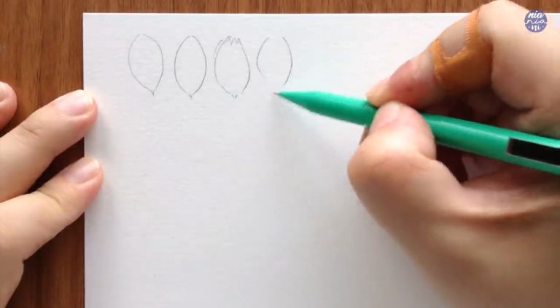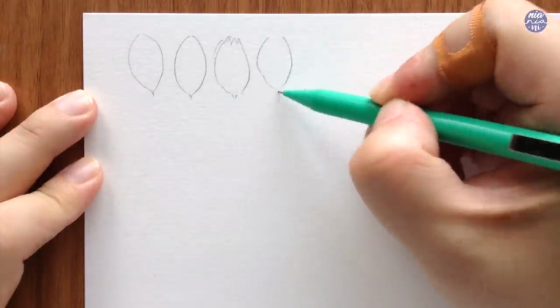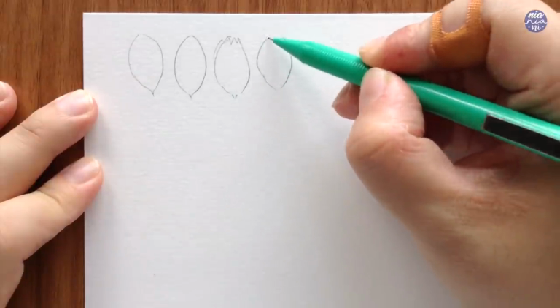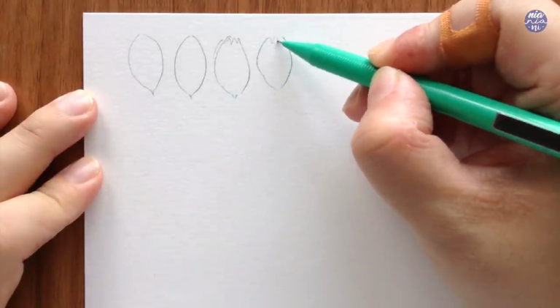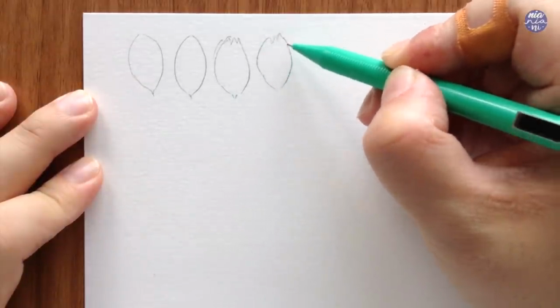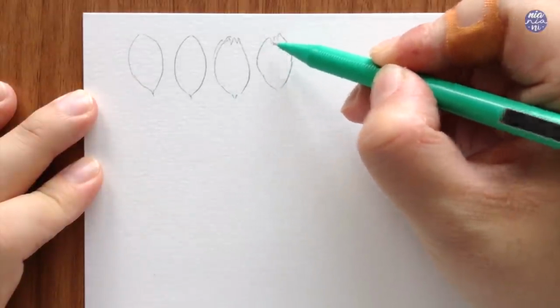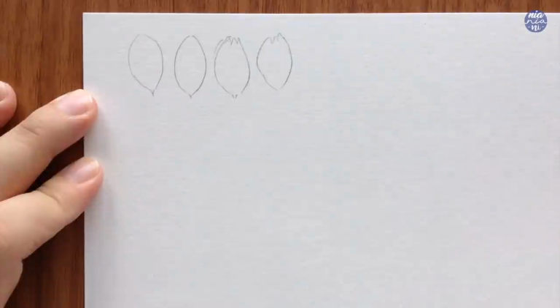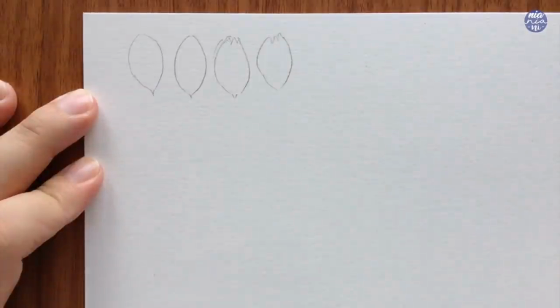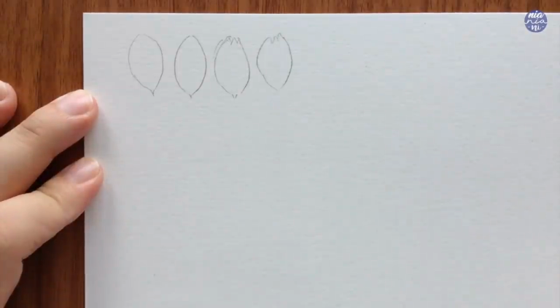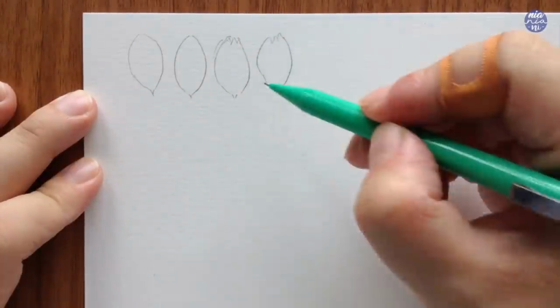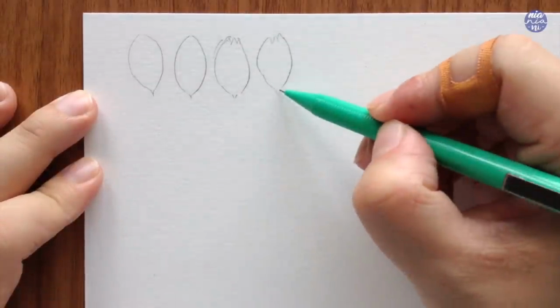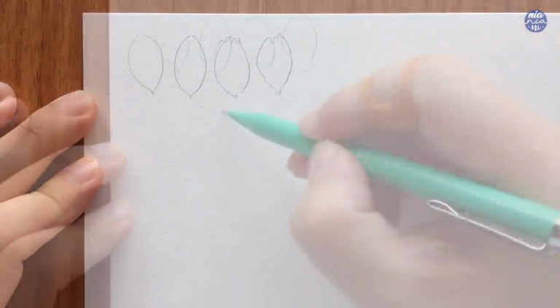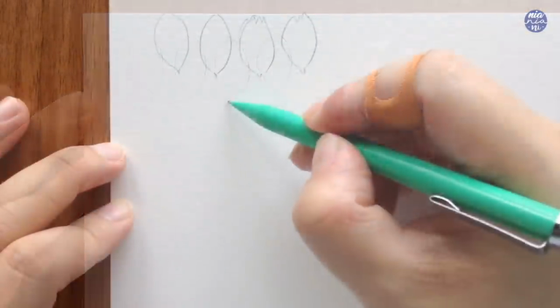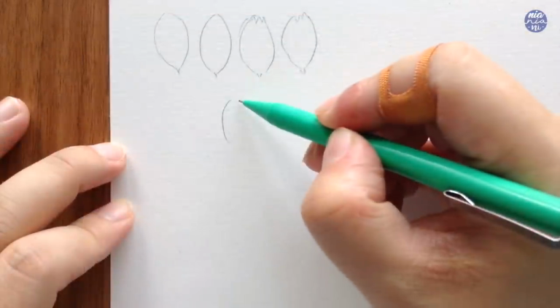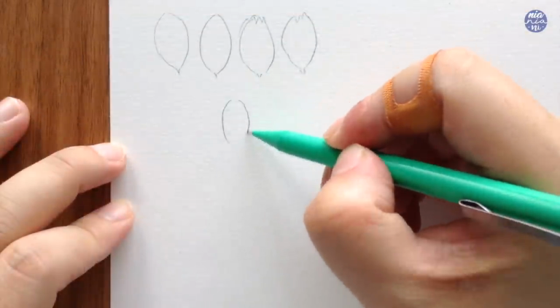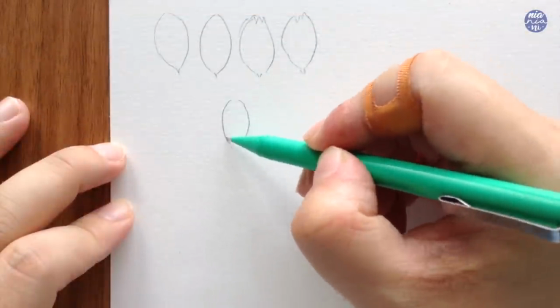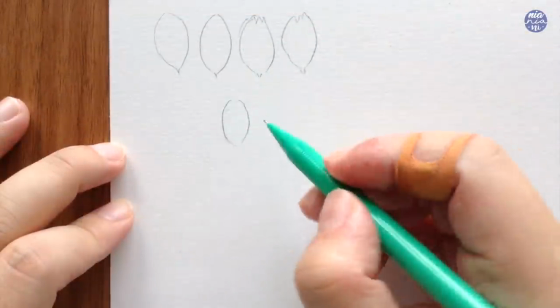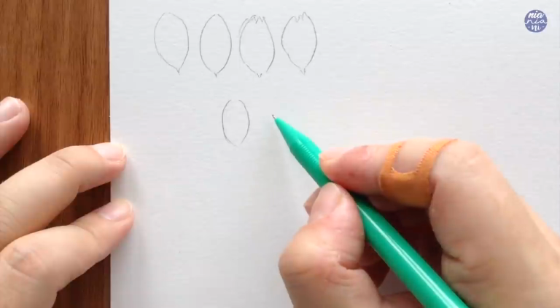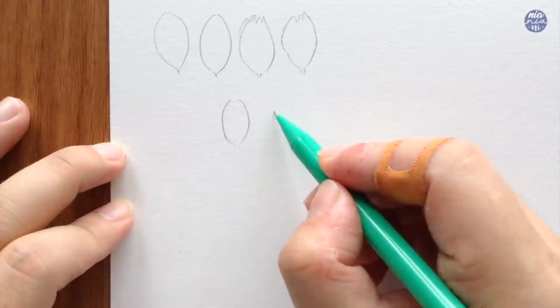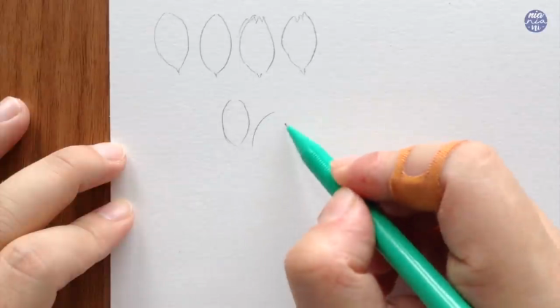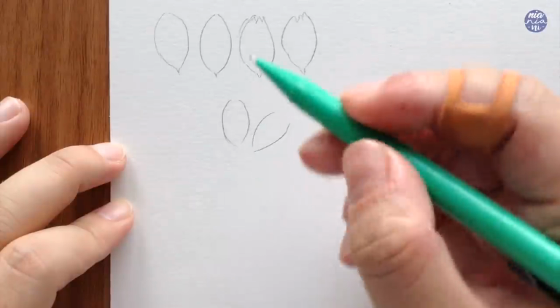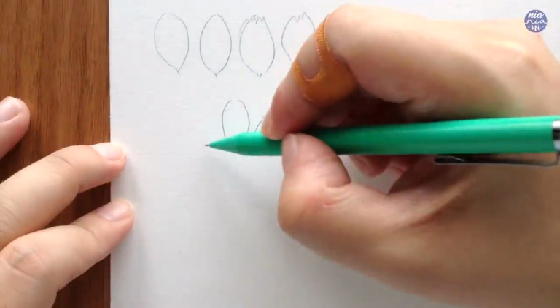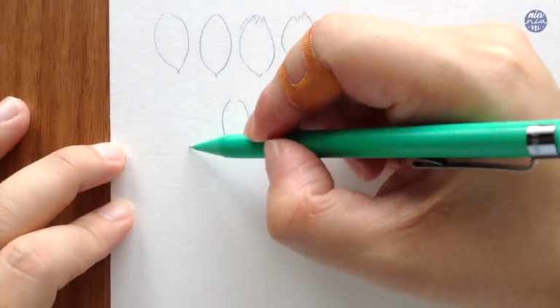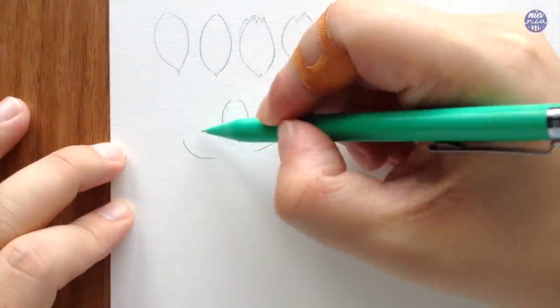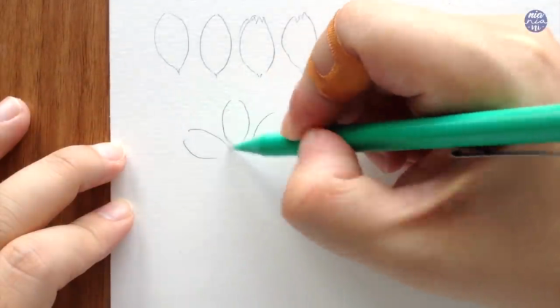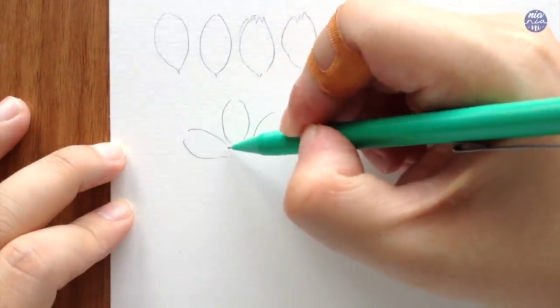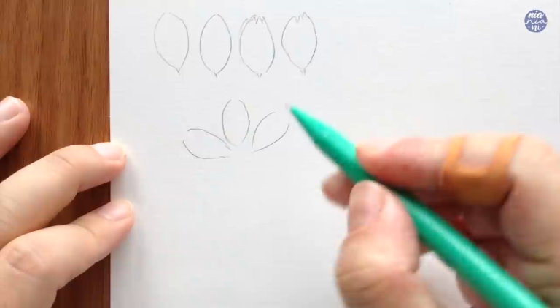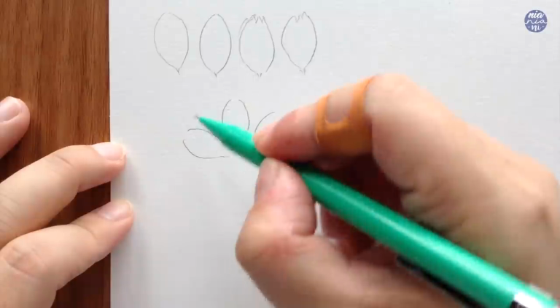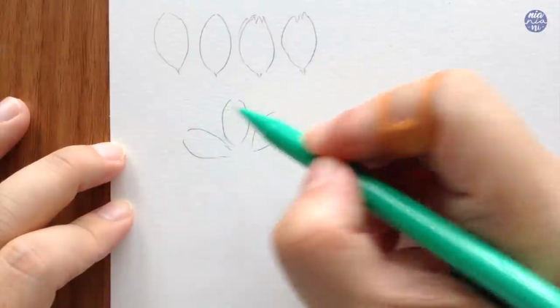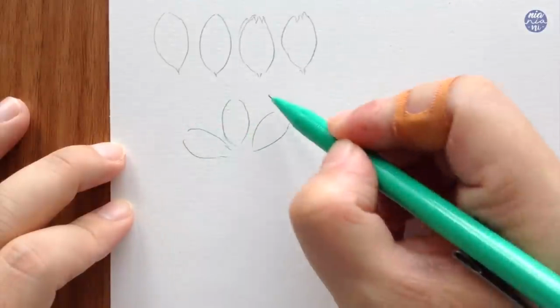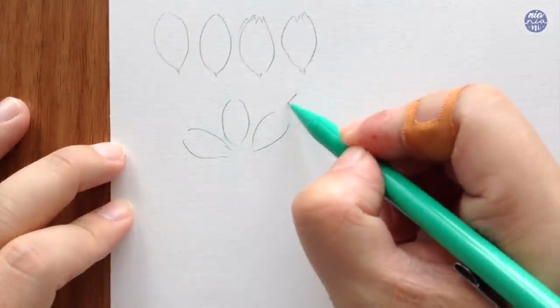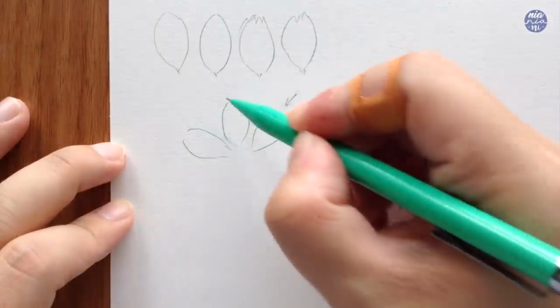Basically do whichever is comfortable for you to paint. Playing around with the shapes of the petals will also help give variety in the flowers. The way I'm going to approach this is by painting the petals in a rotation to shape like a half circle.